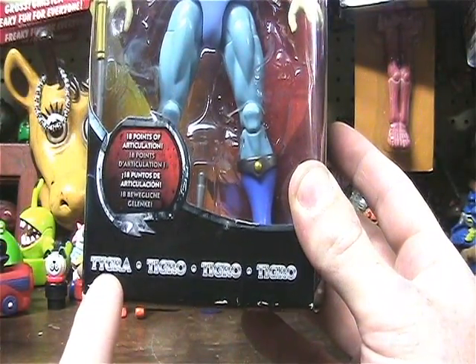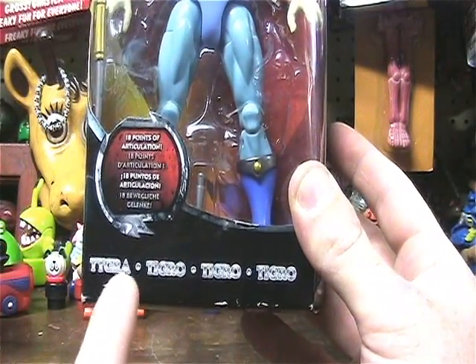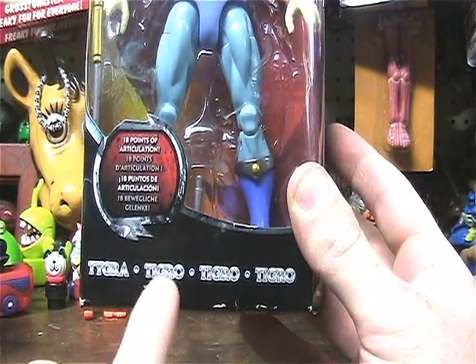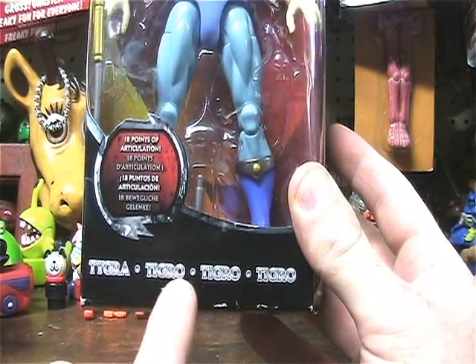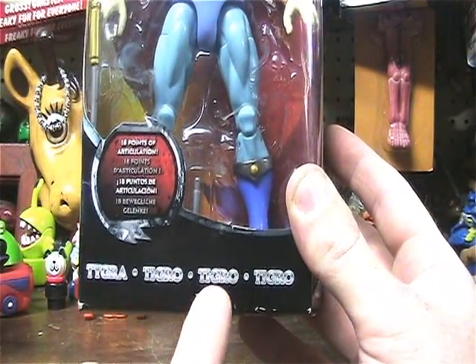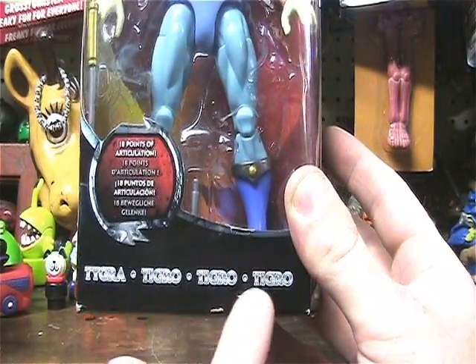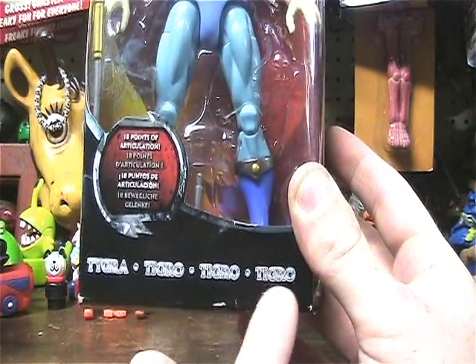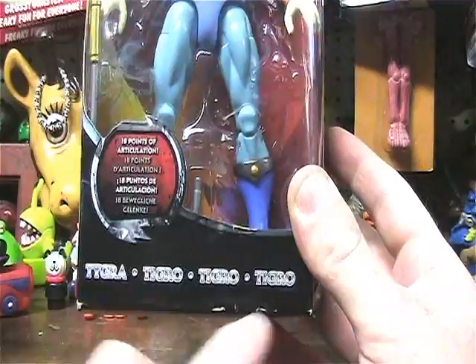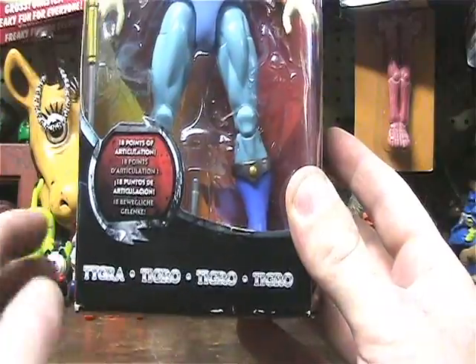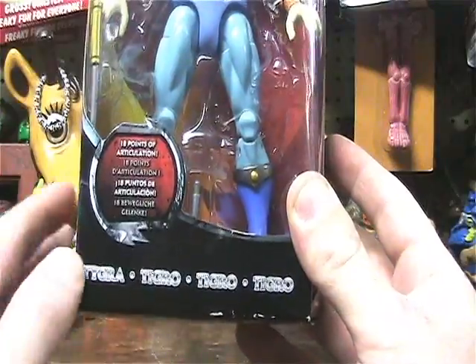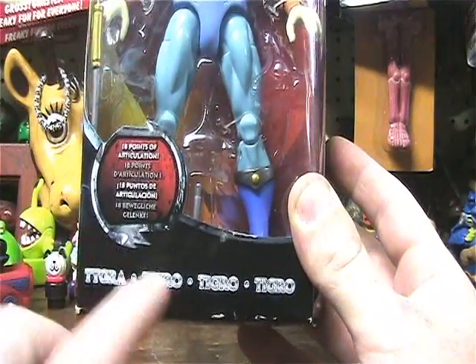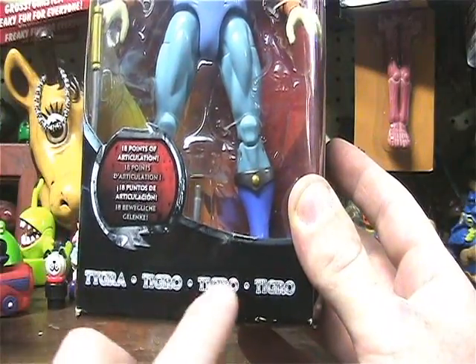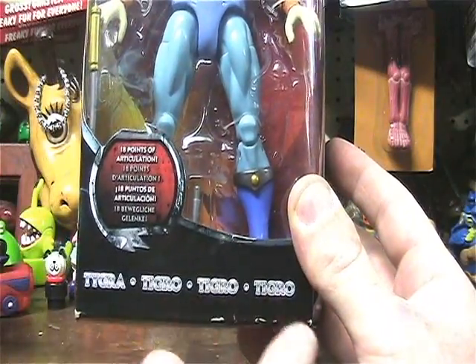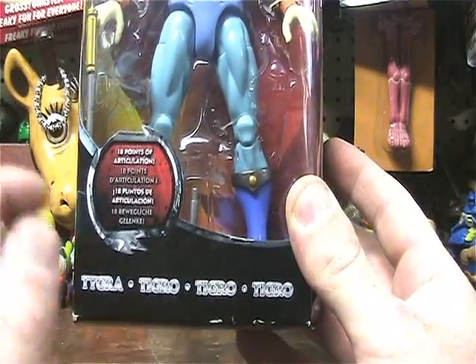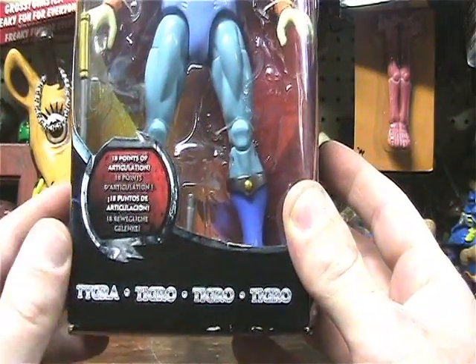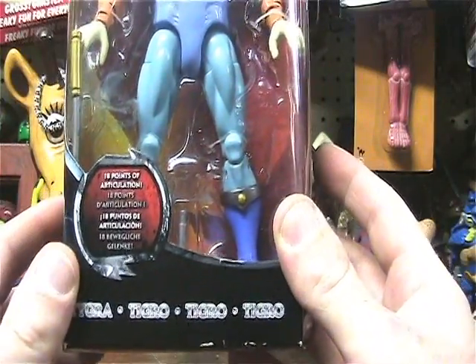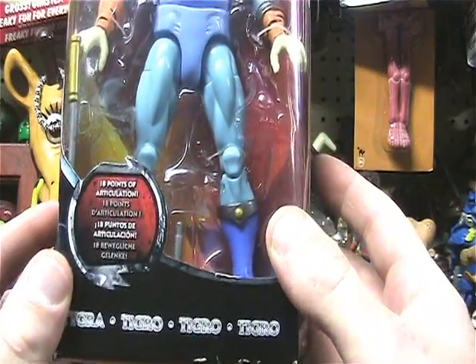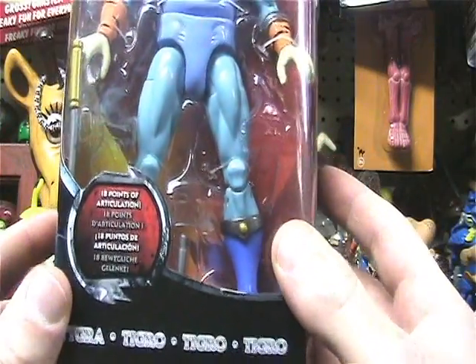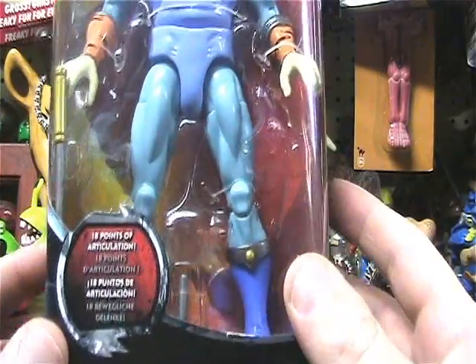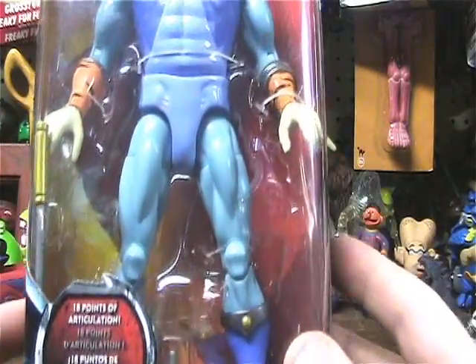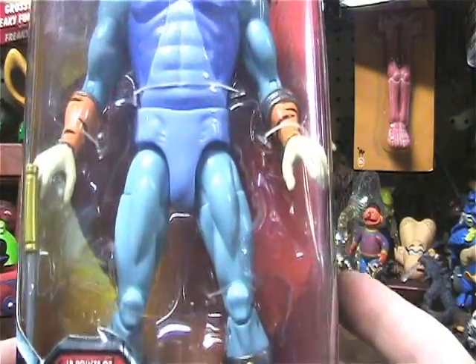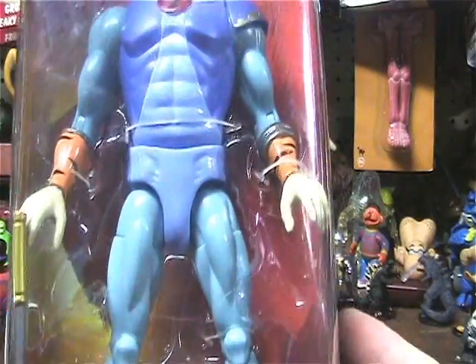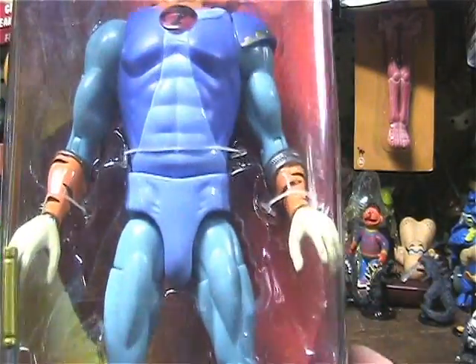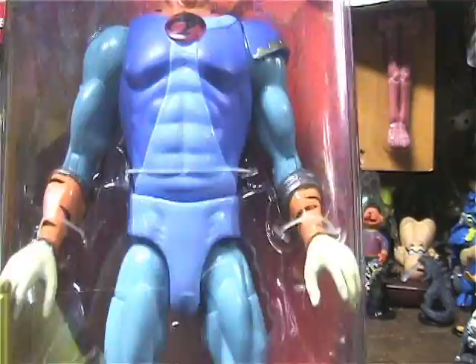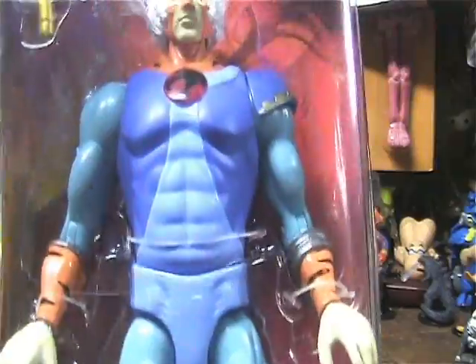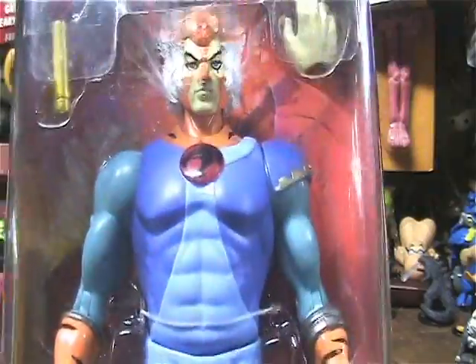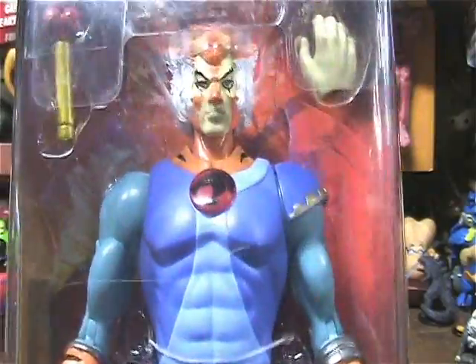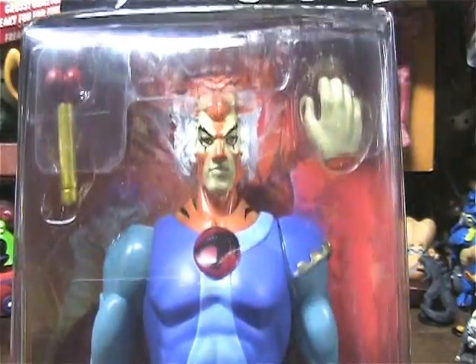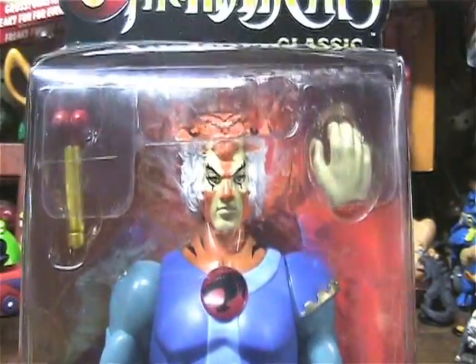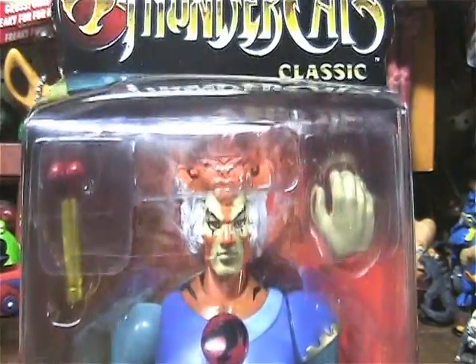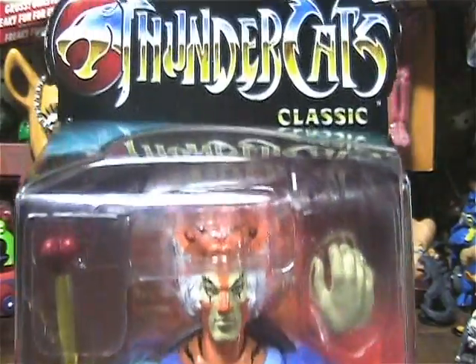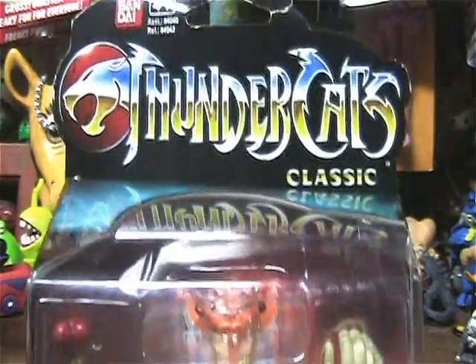Tigra, Tigro, Tigro, Tigro — he's got the triple Tigro. Anyway, looks pretty cool in his box.